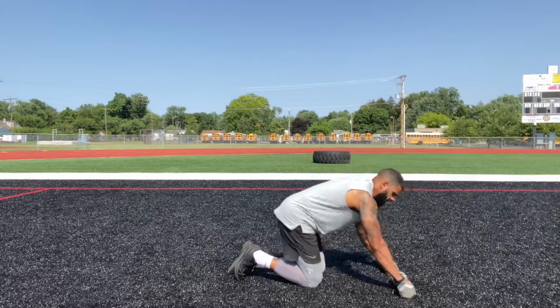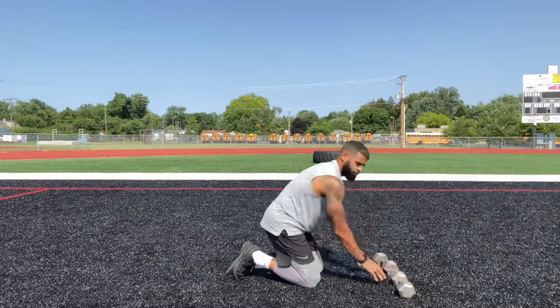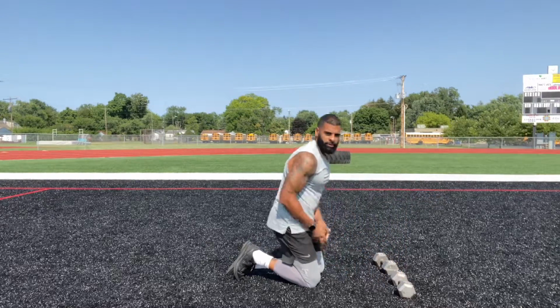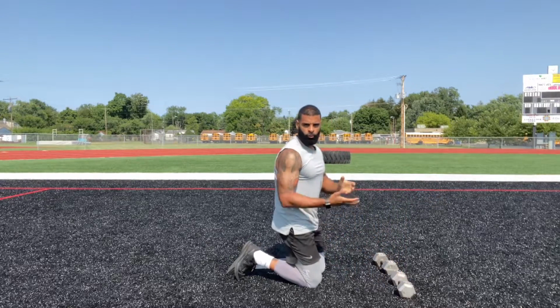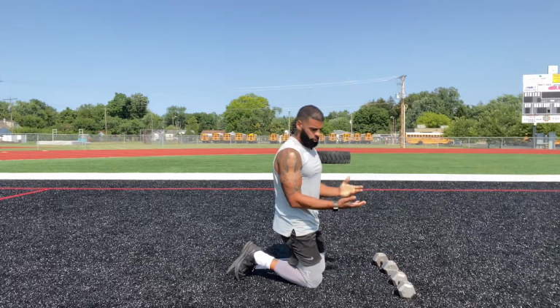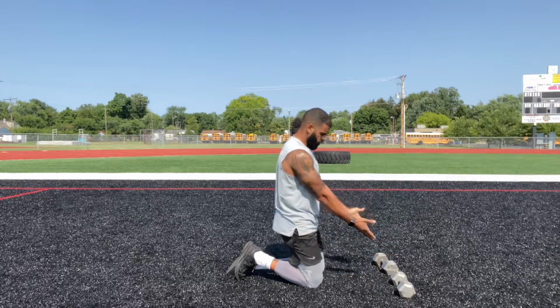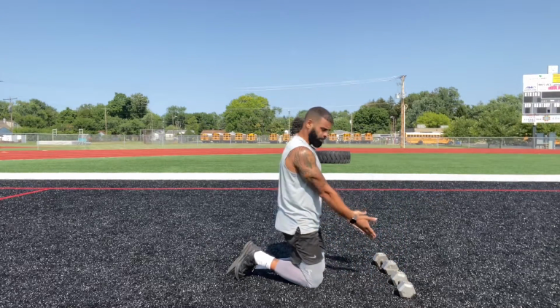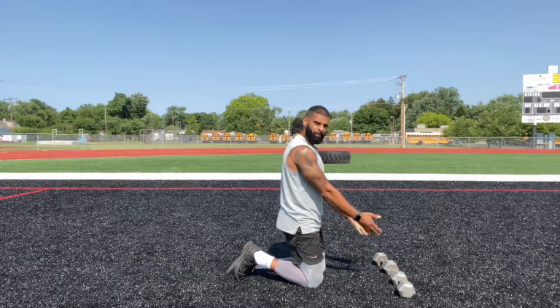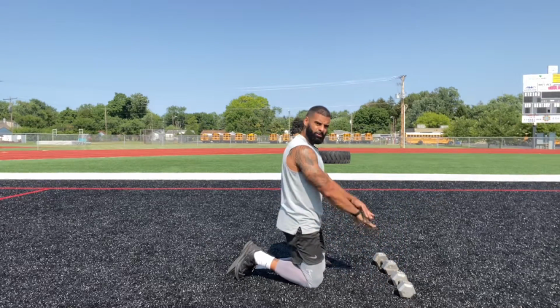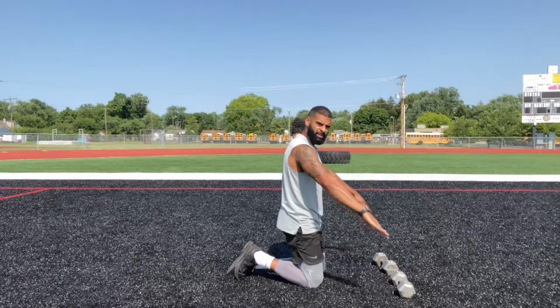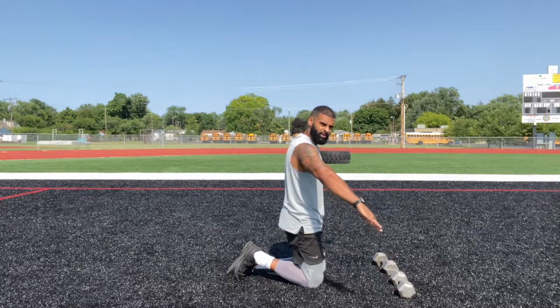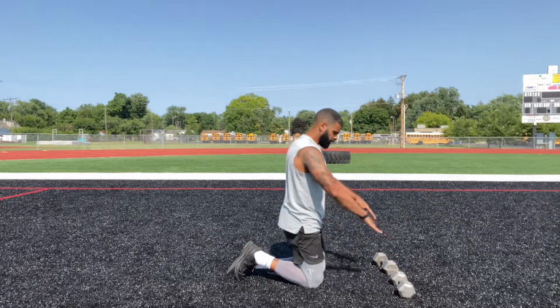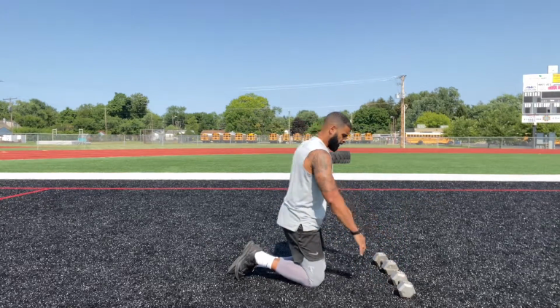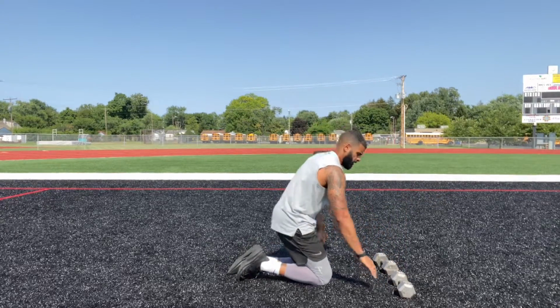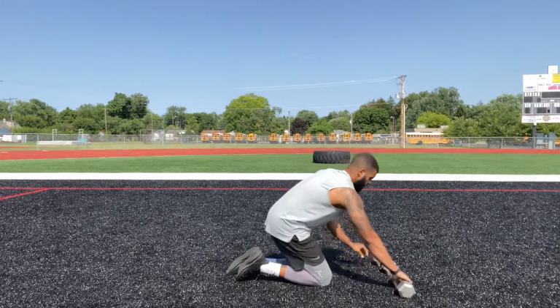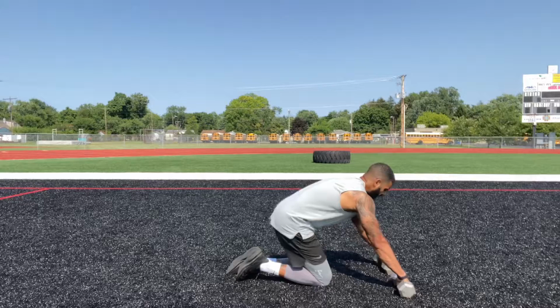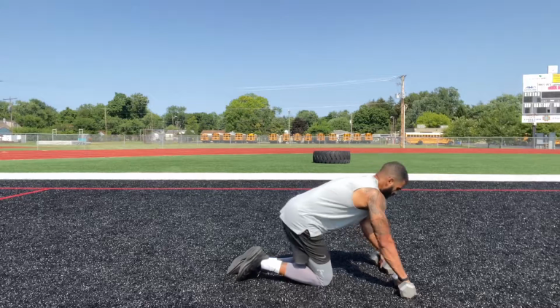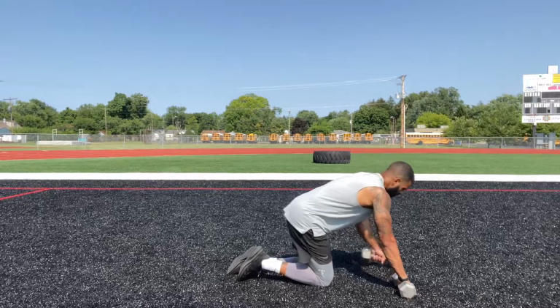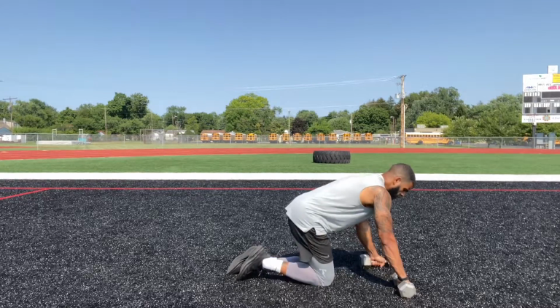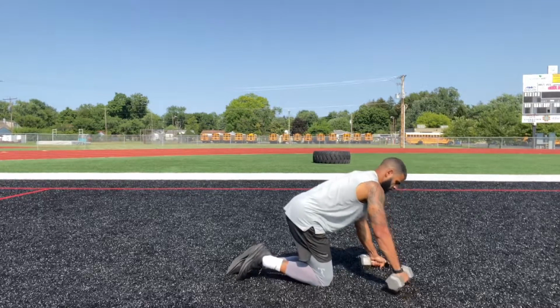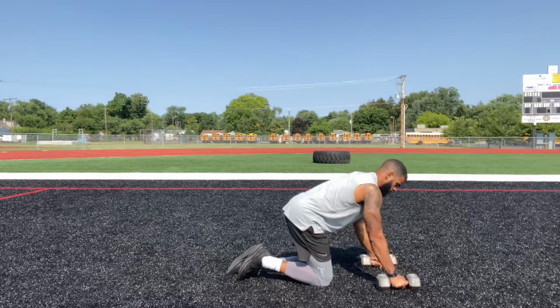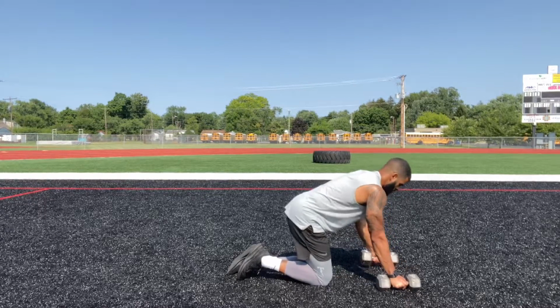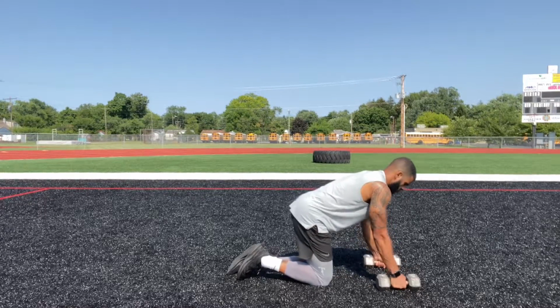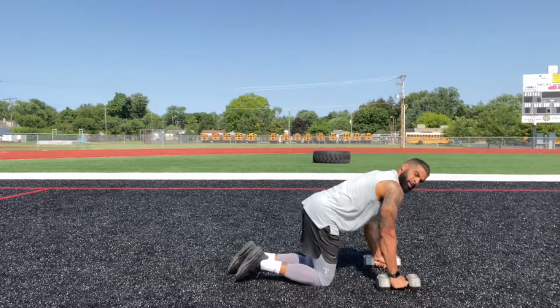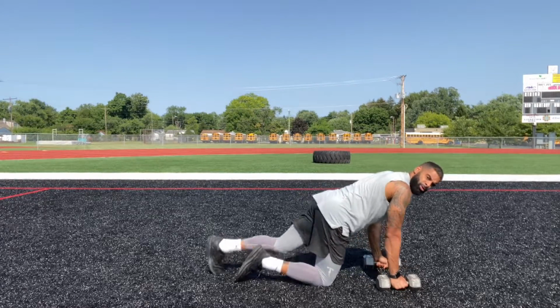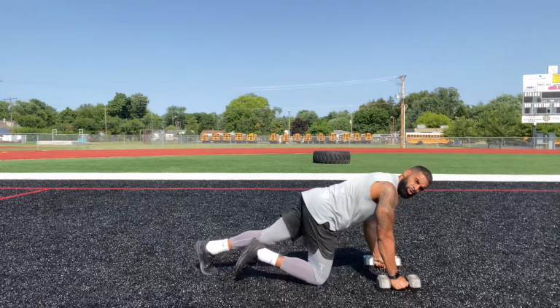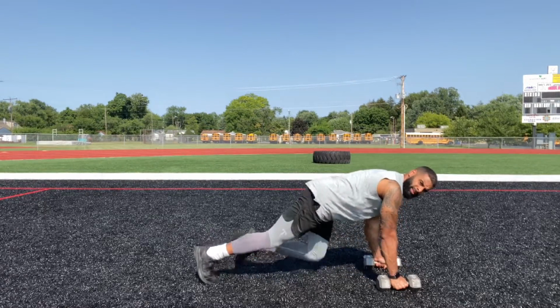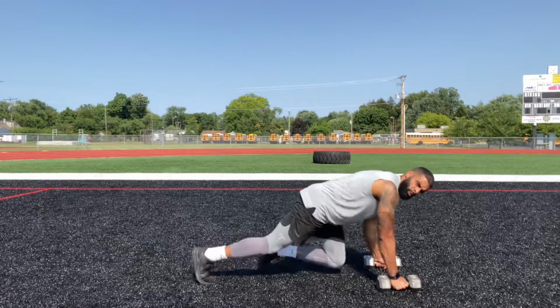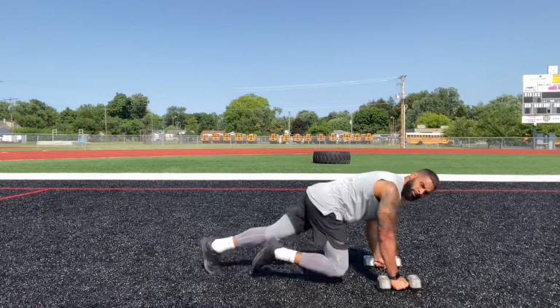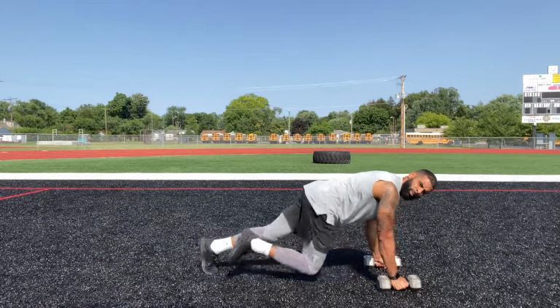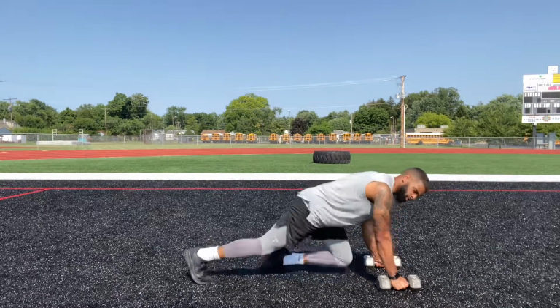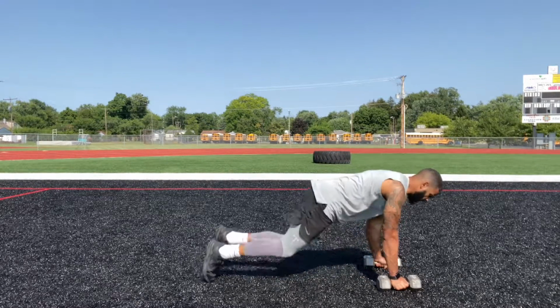If it's too difficult for you with the dumbbells facing this way, then turn them over and you can do them like this as well. Gives you a little bit more stability.